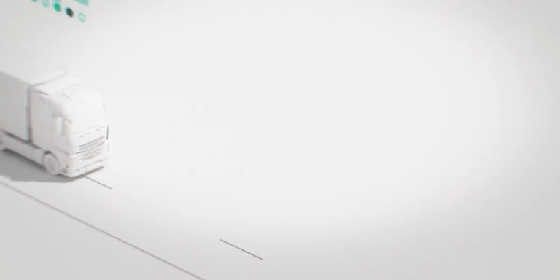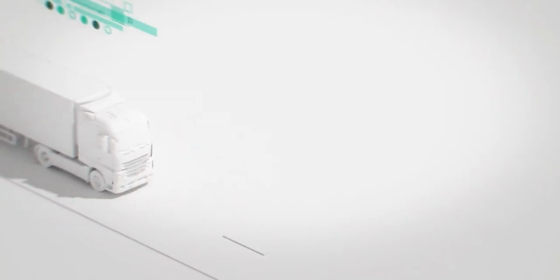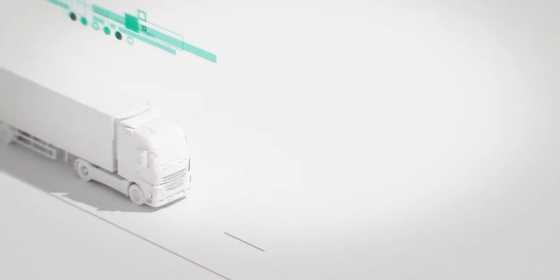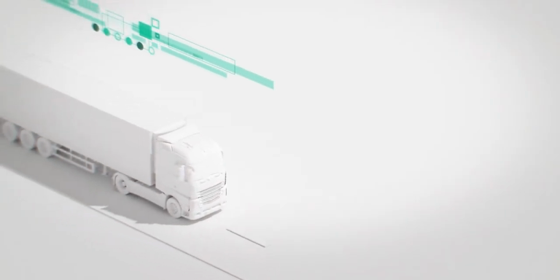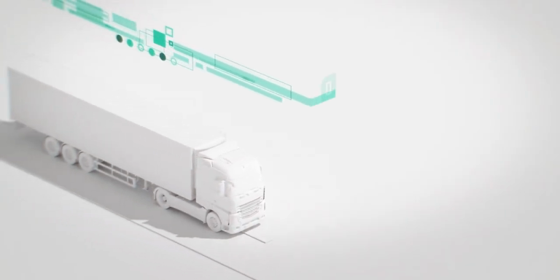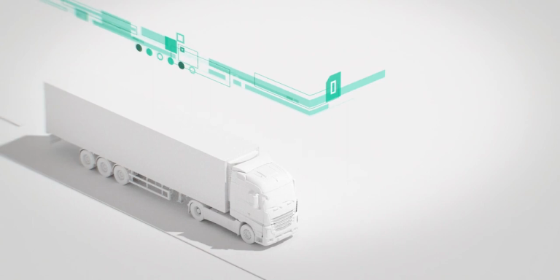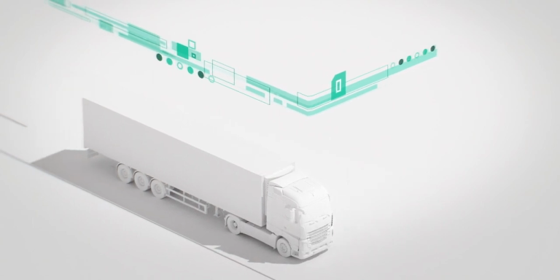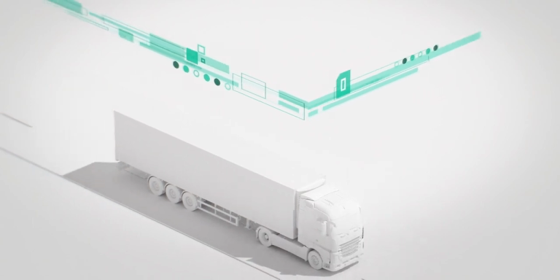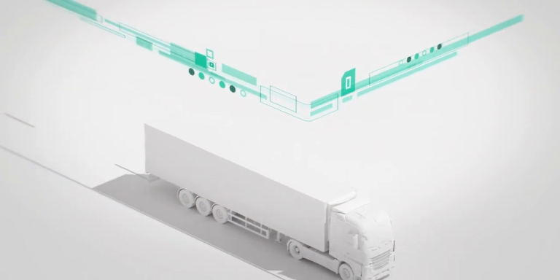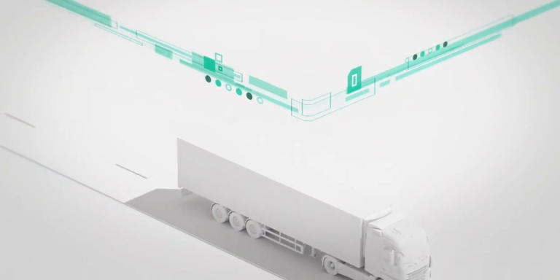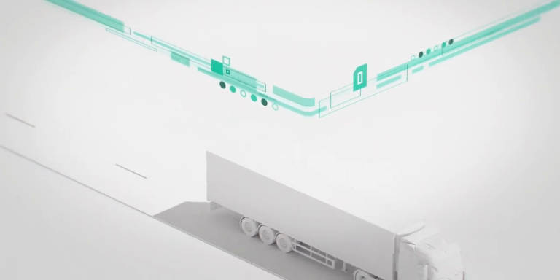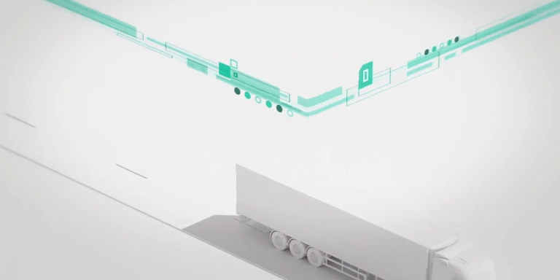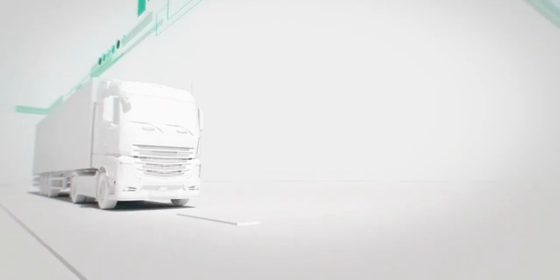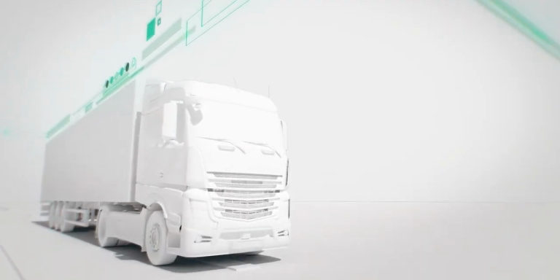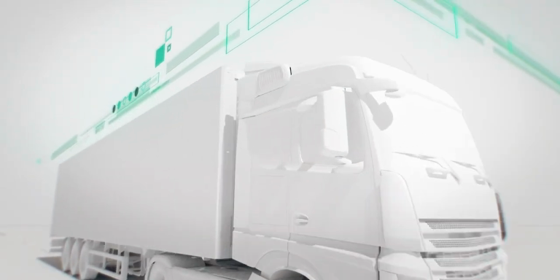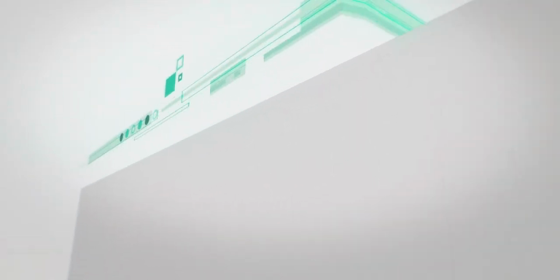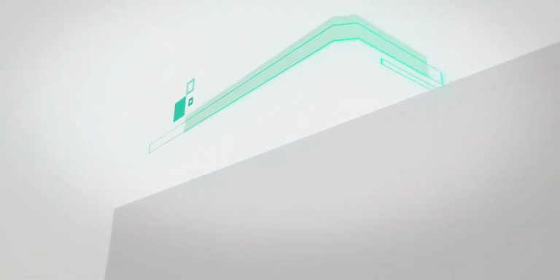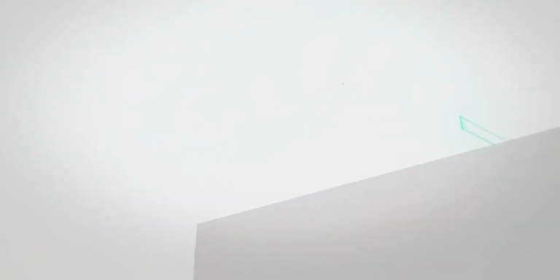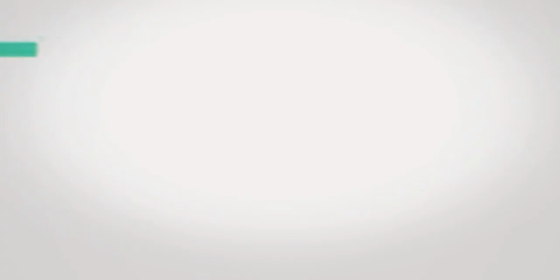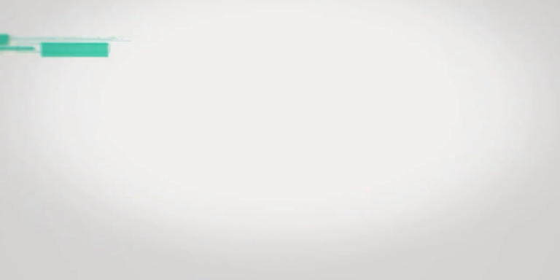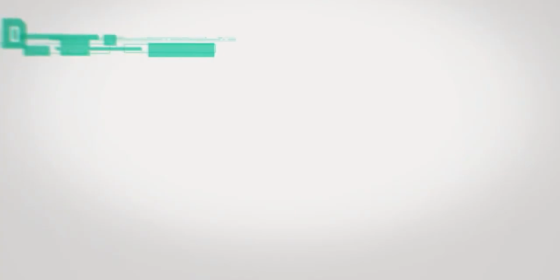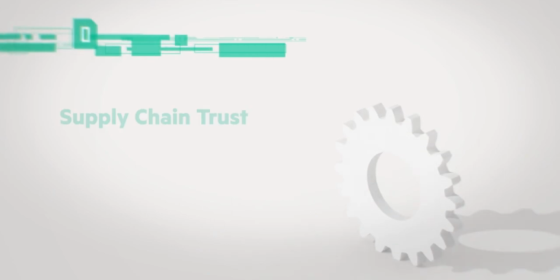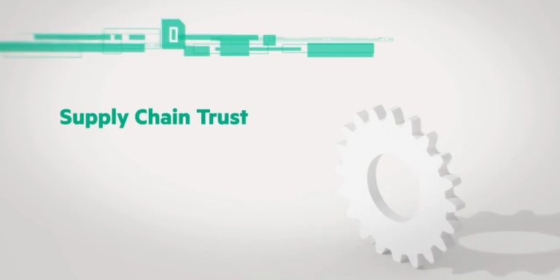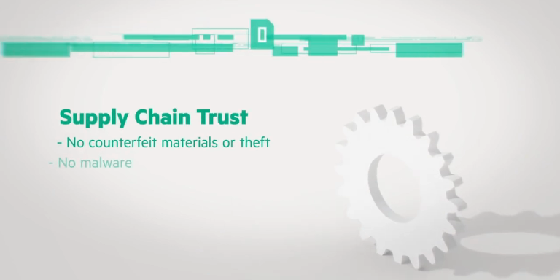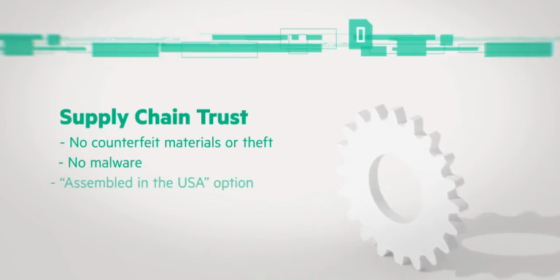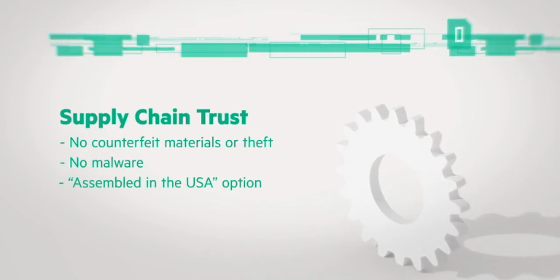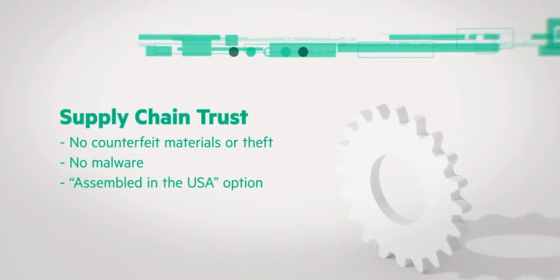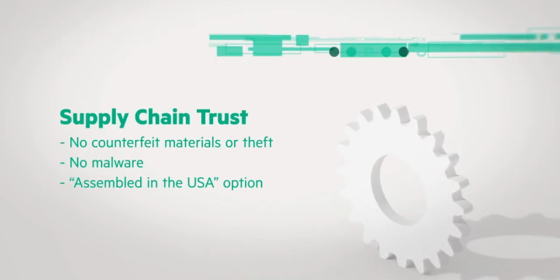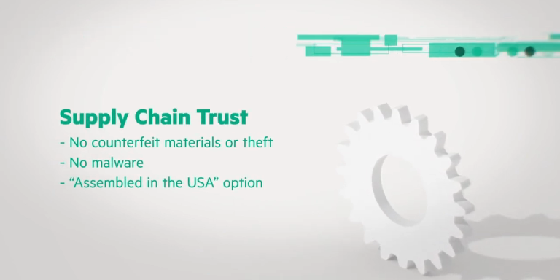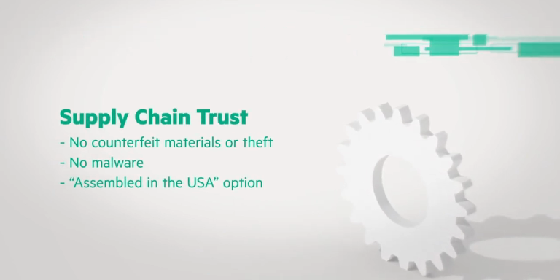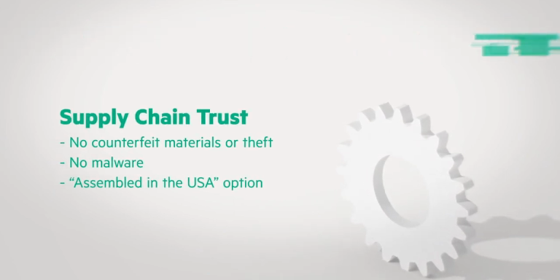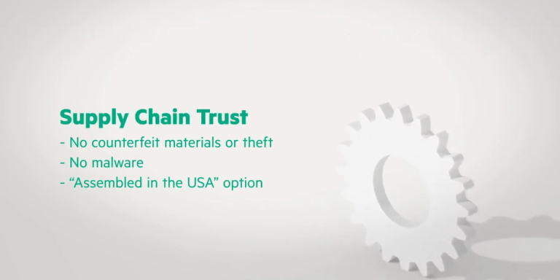It begins with a highly controlled and secure supply chain which prevents tampering, unauthorized activity, and authenticates all parts through manufacturing, transportation, and delivery.